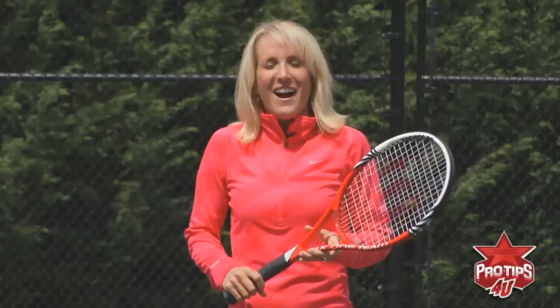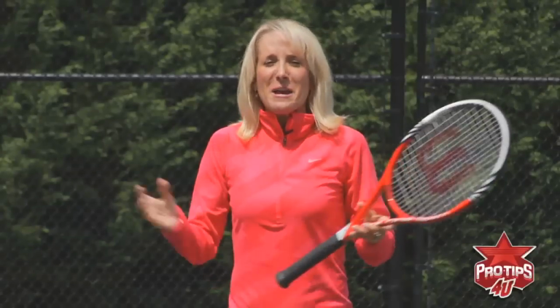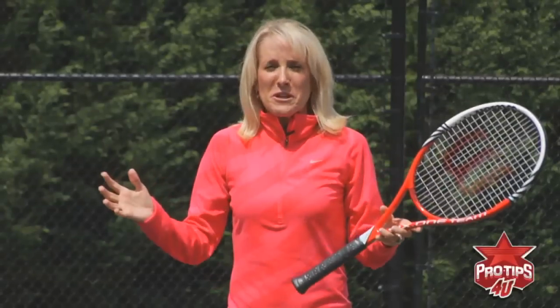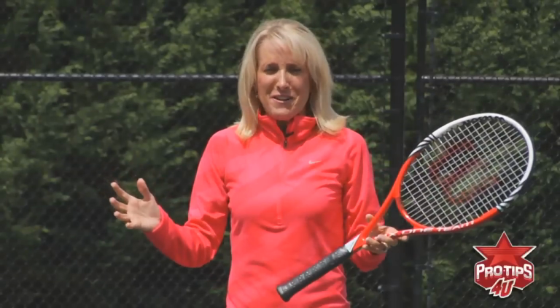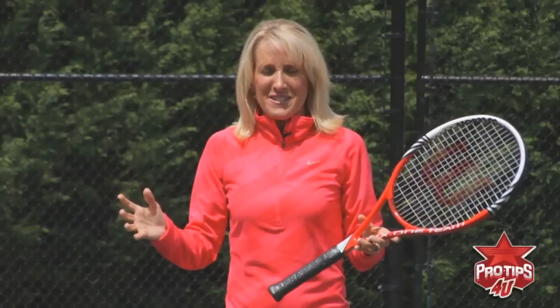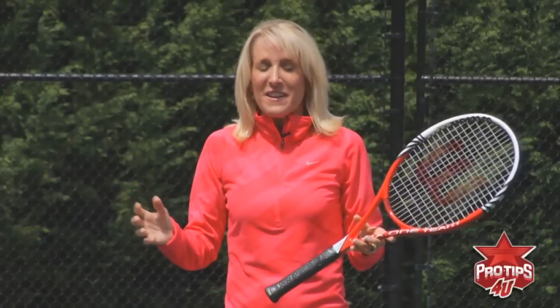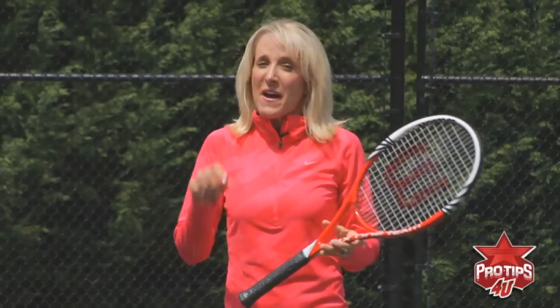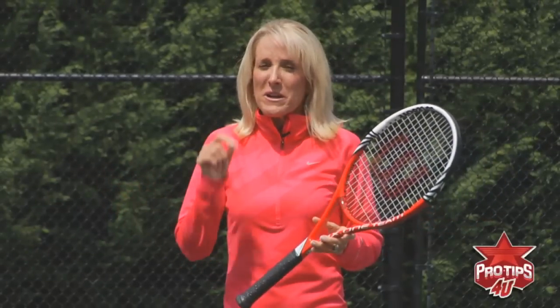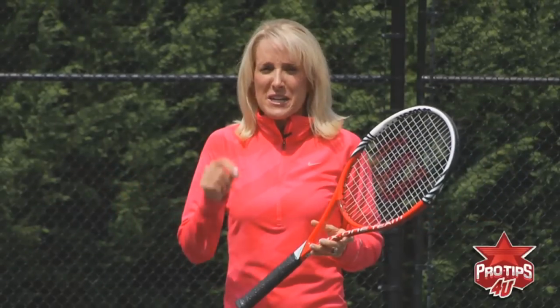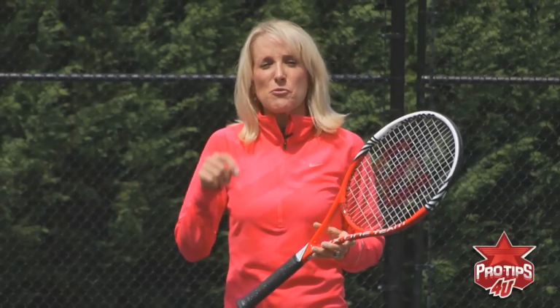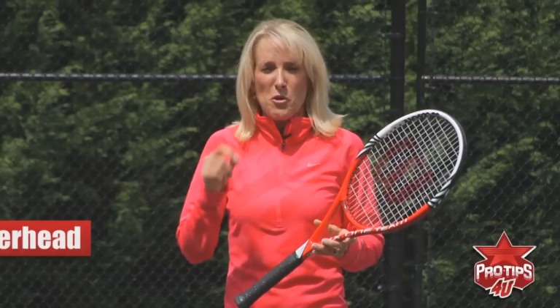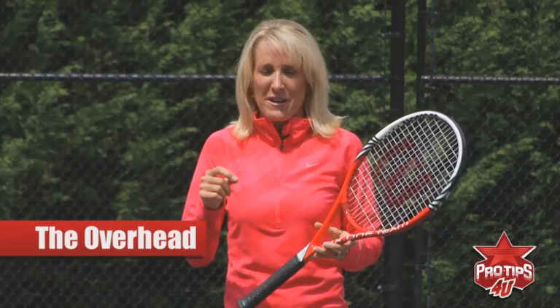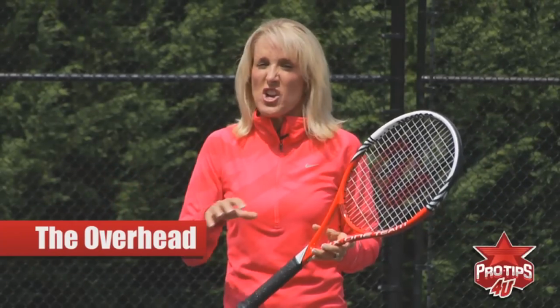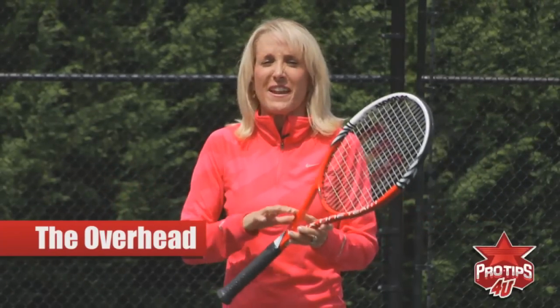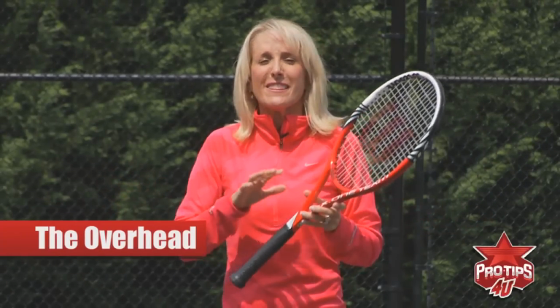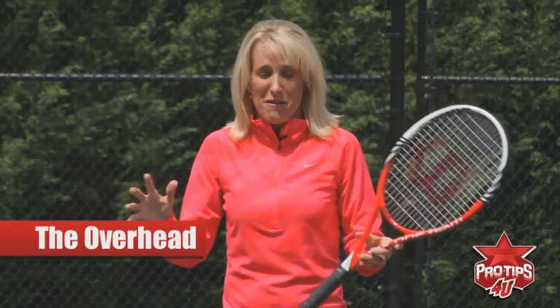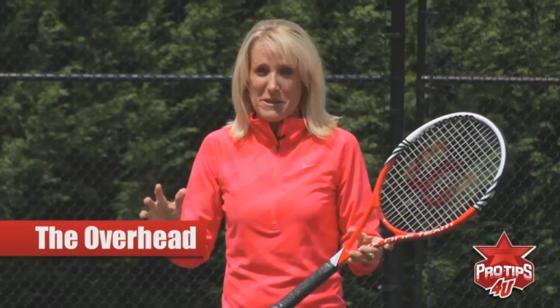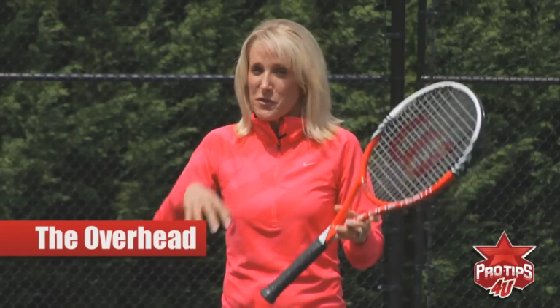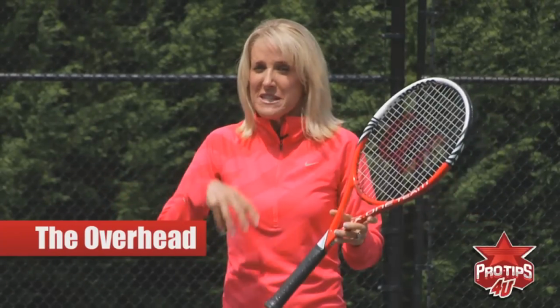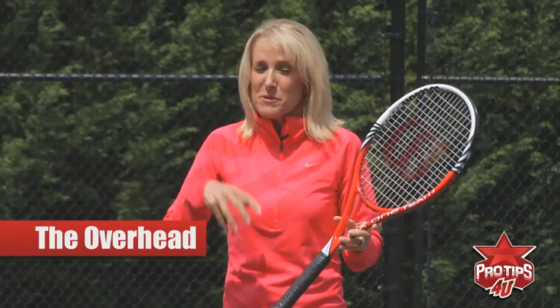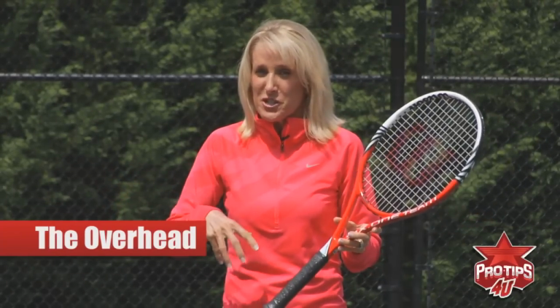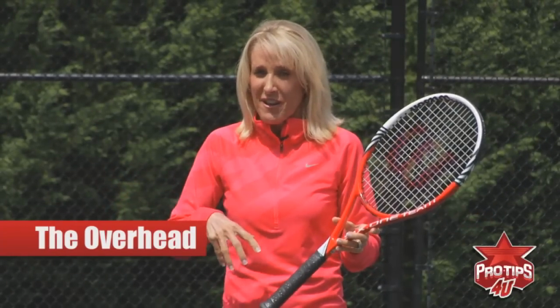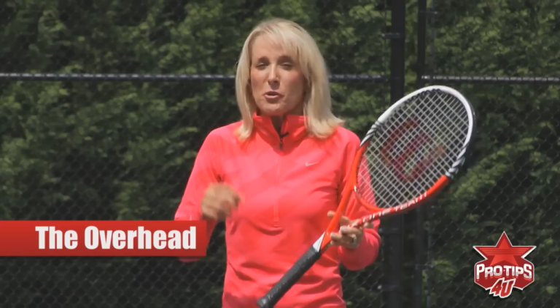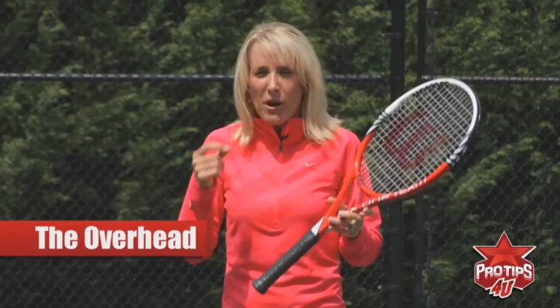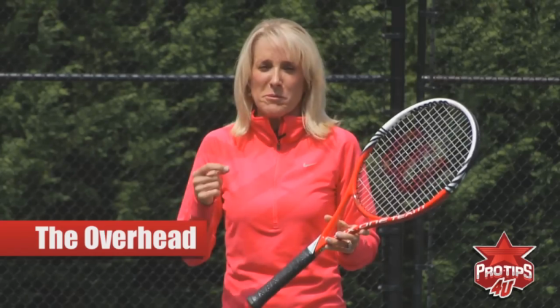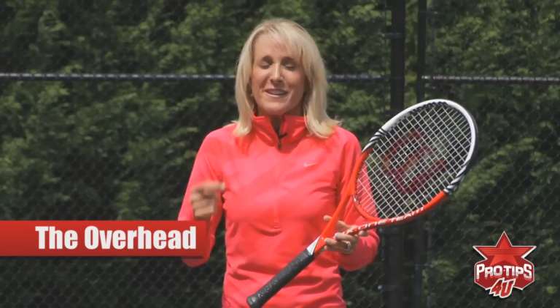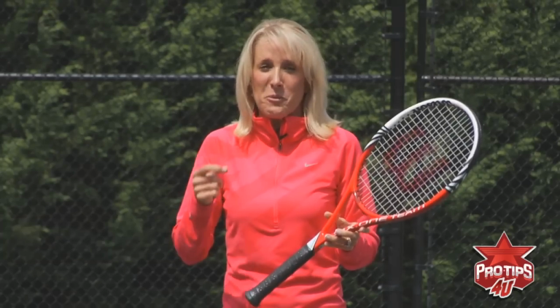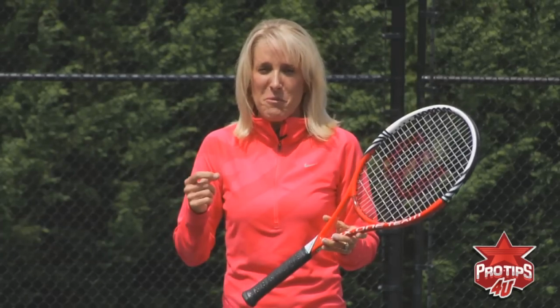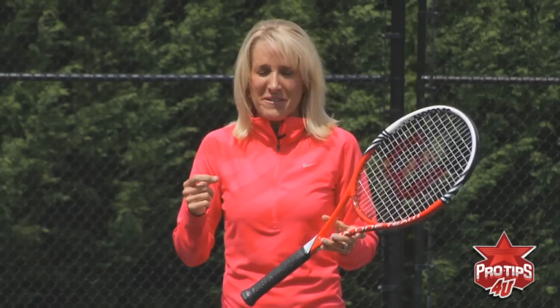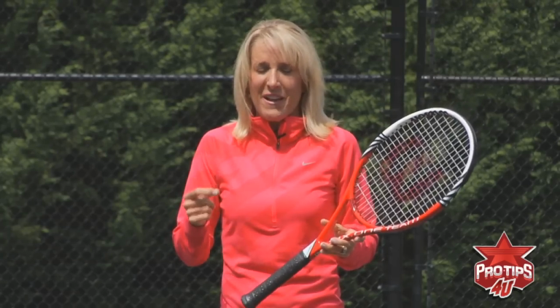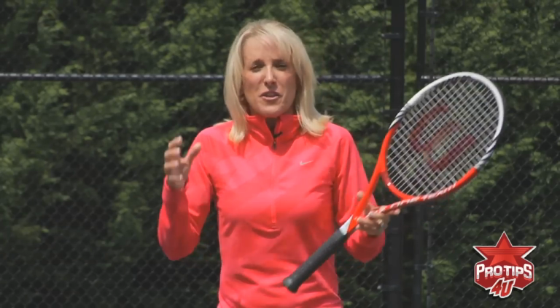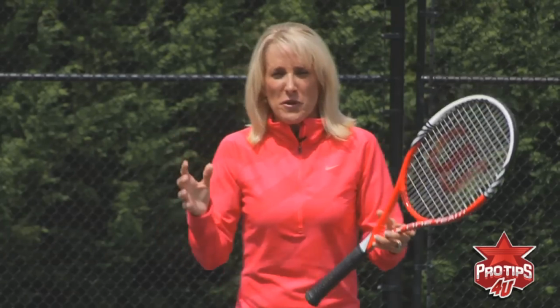Hi, I'm Tracy Austin. Now I want to take you through the overhead — a shot that I love because if you're in this position, you're probably going to win the point. The overhead.